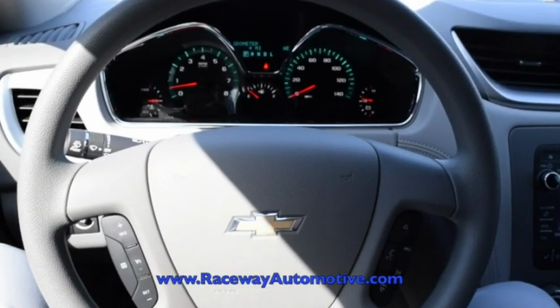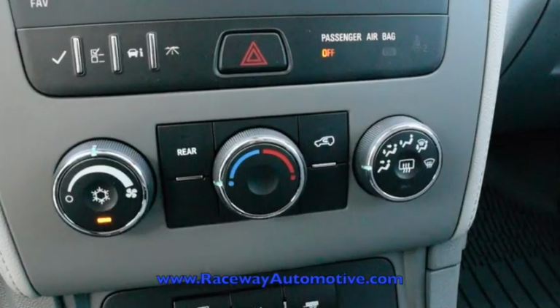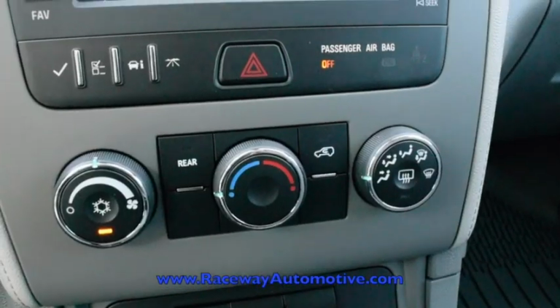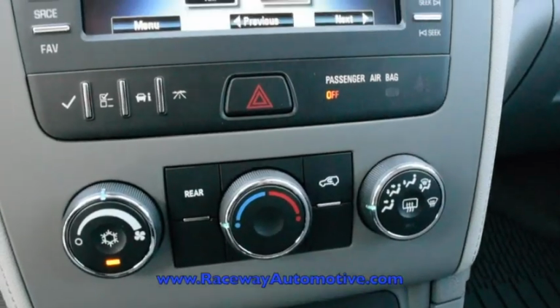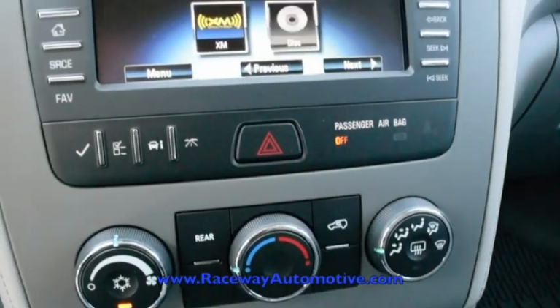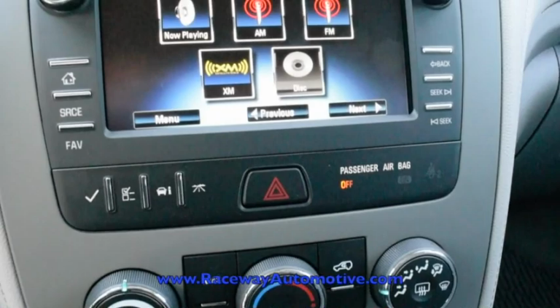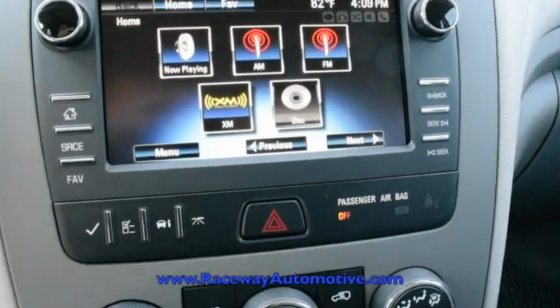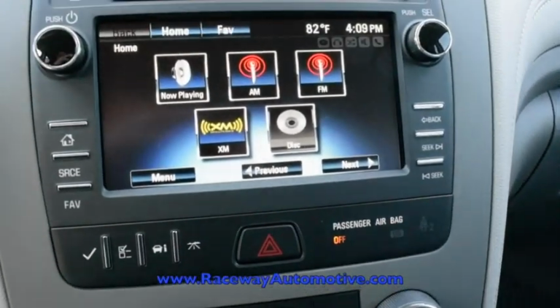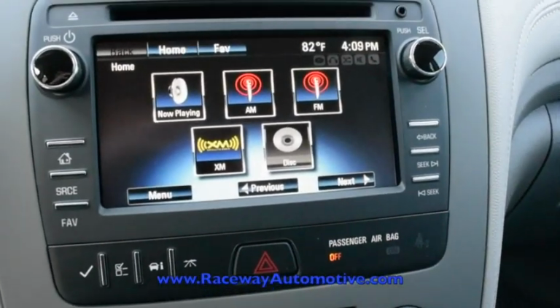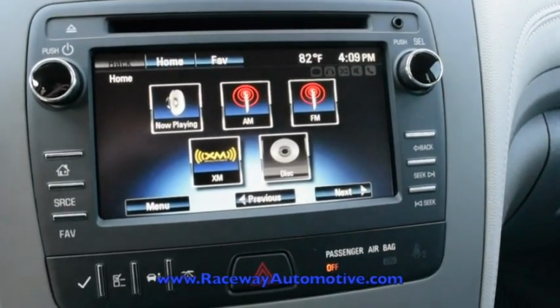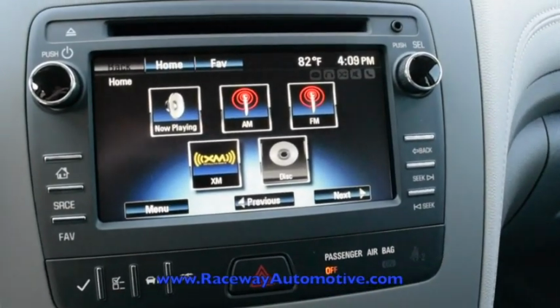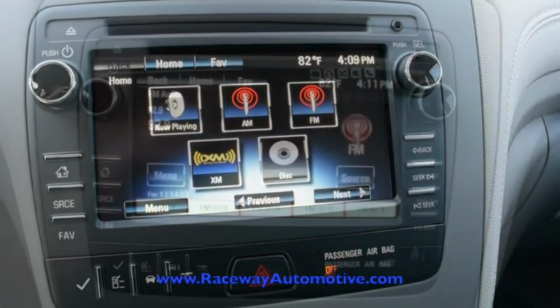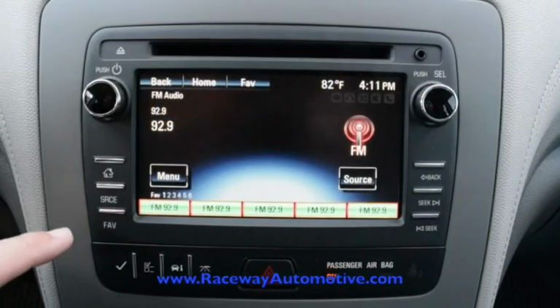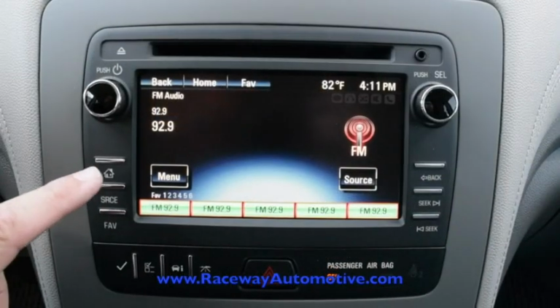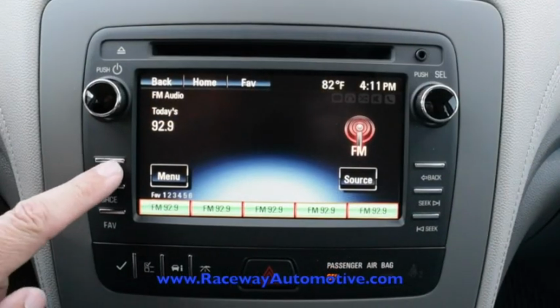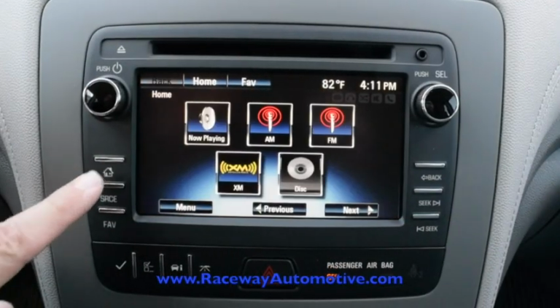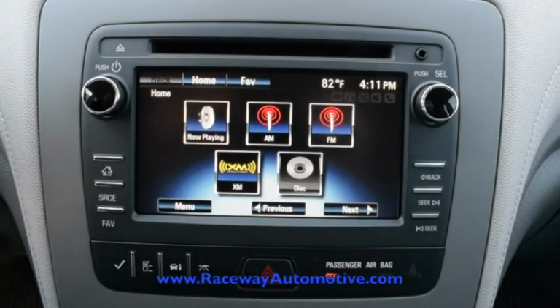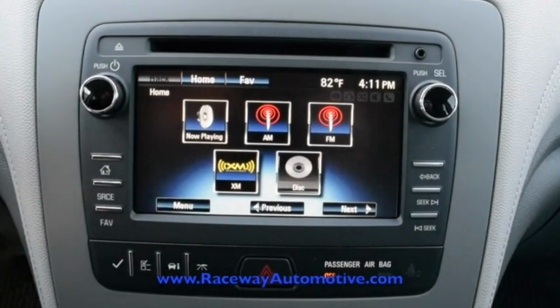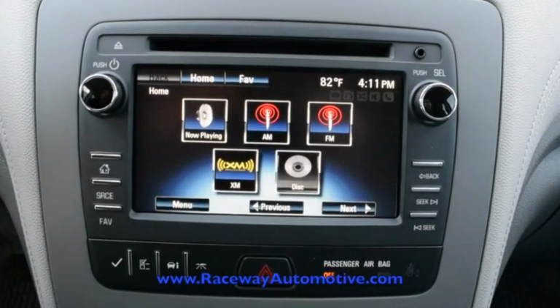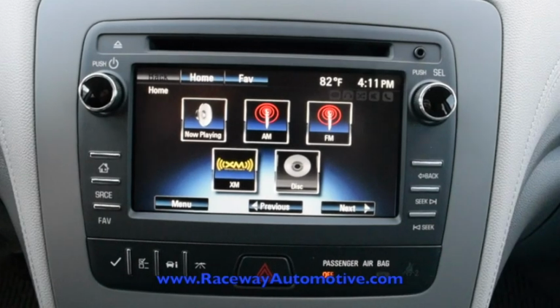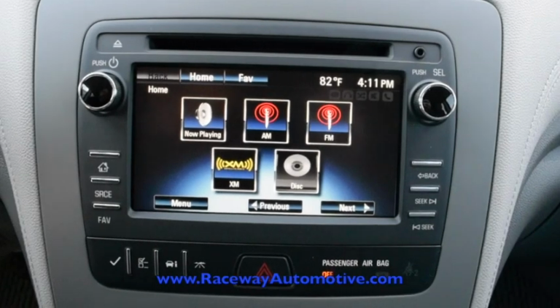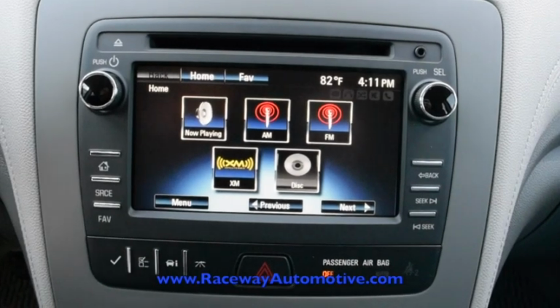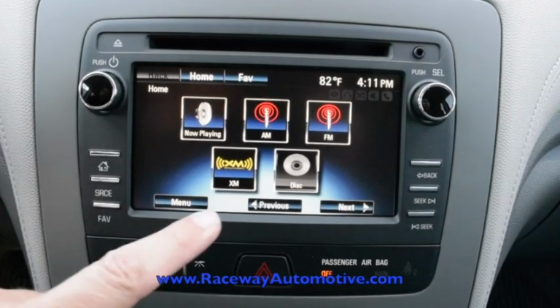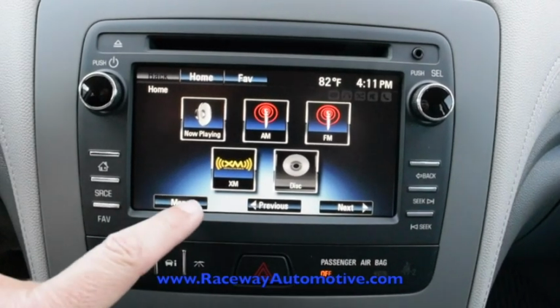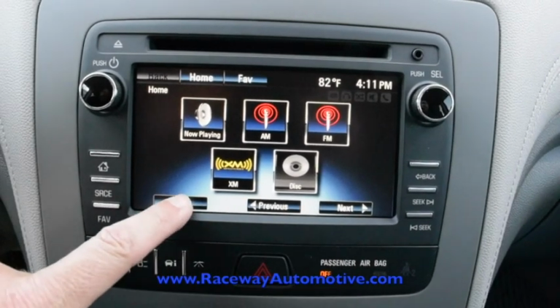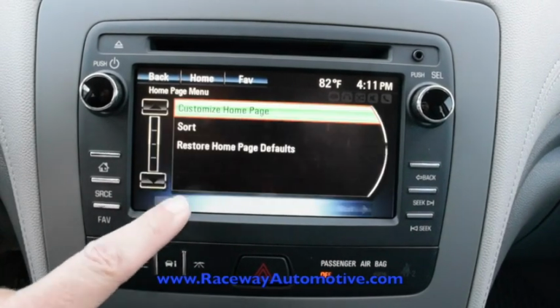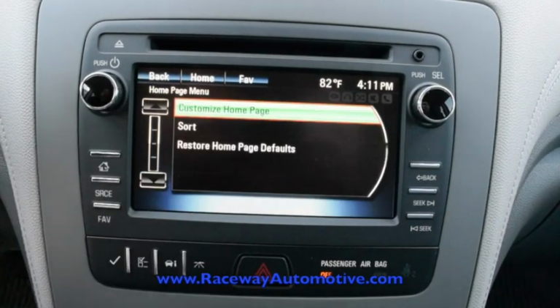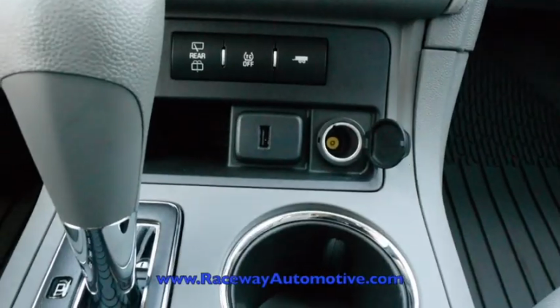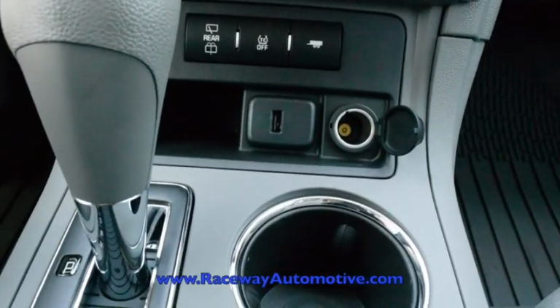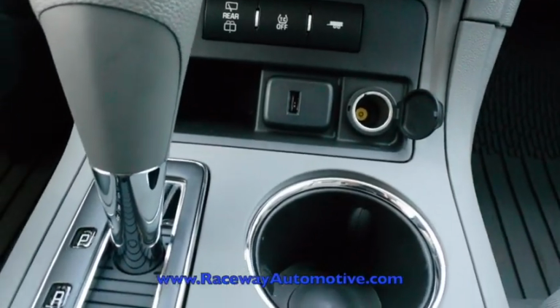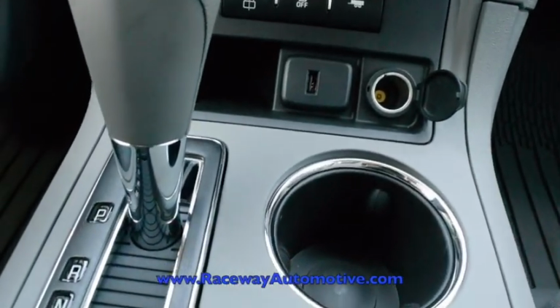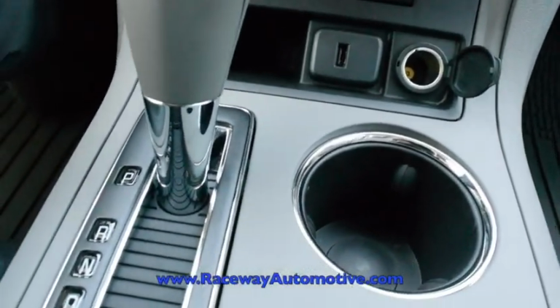There is also a 6.5 inch color touch screen. It comes equipped with OnStar, 4G LTE Wi-Fi hotspot, Bluetooth for the phone, and XM radio.